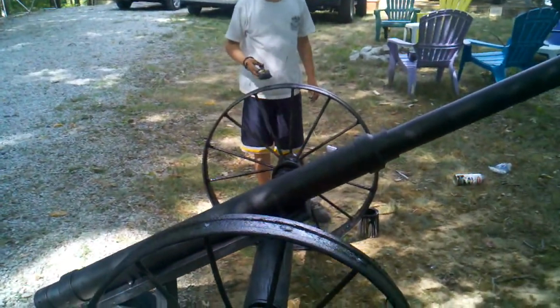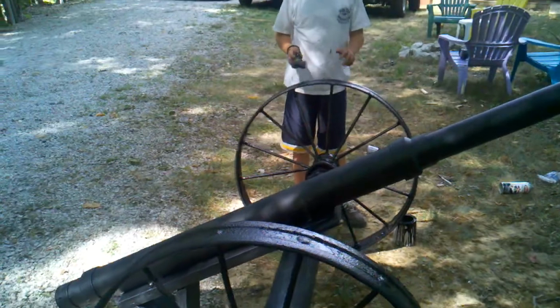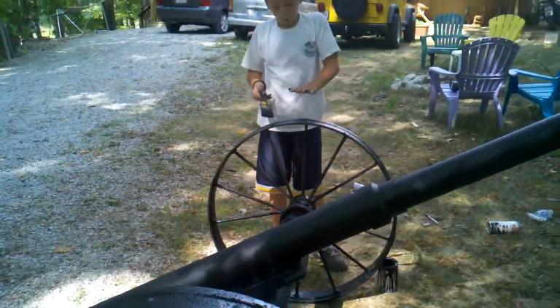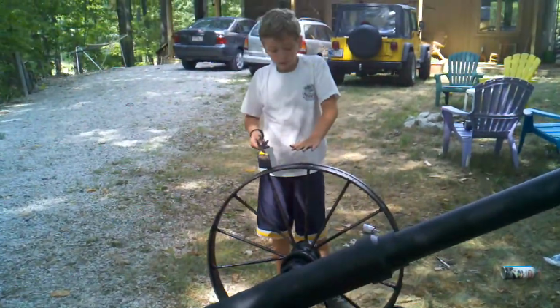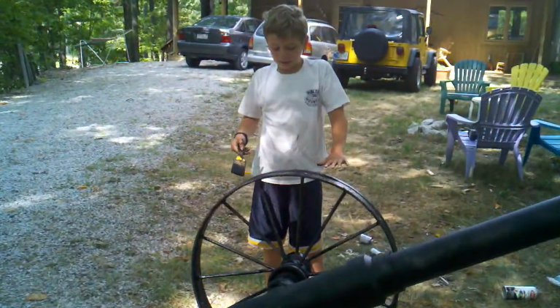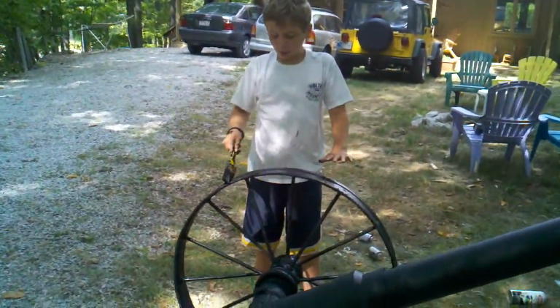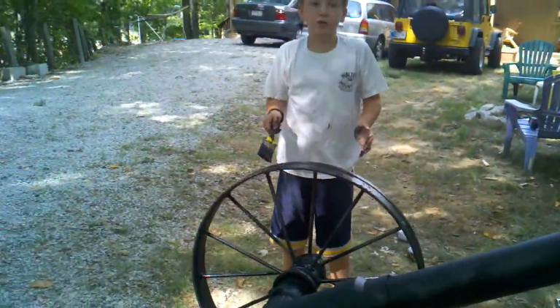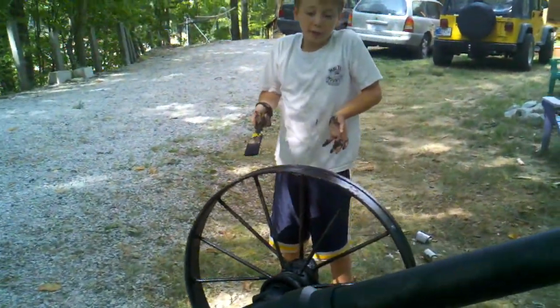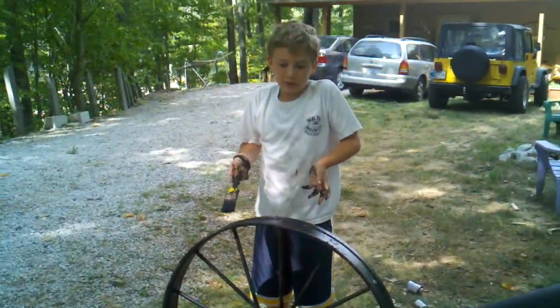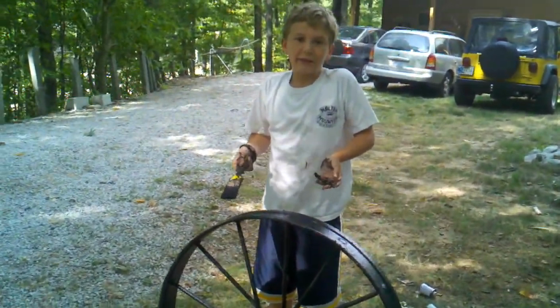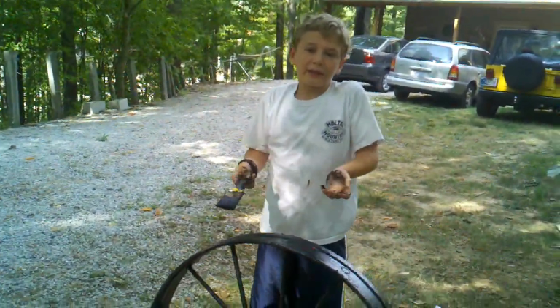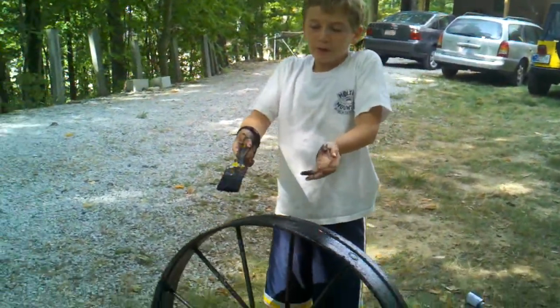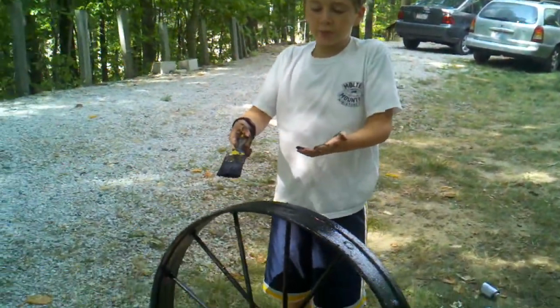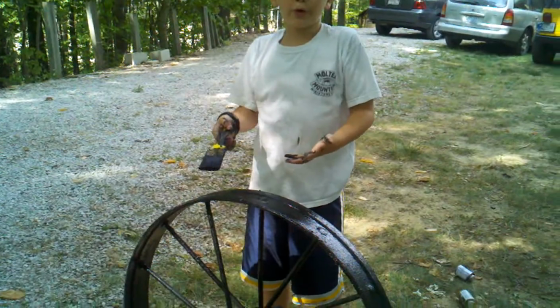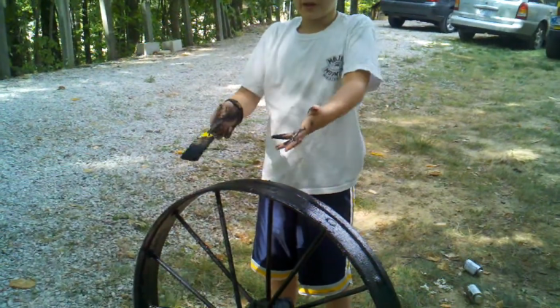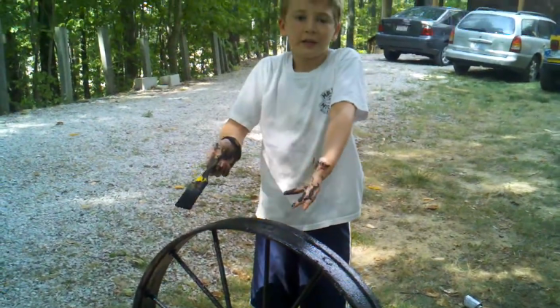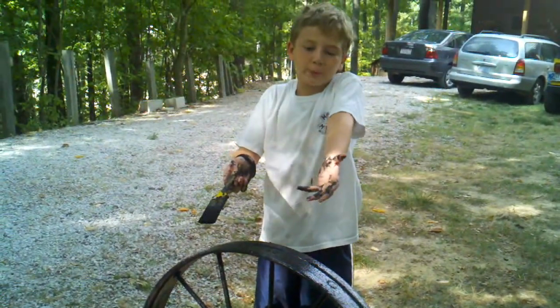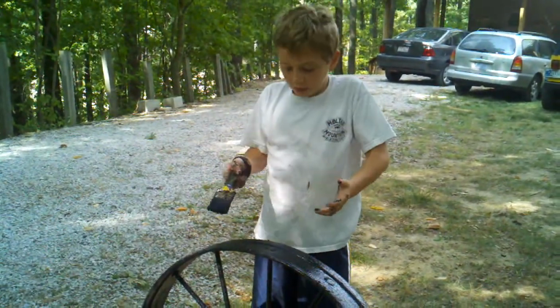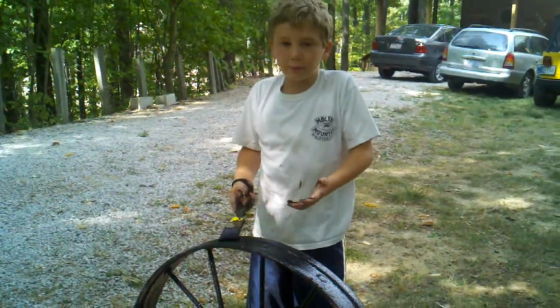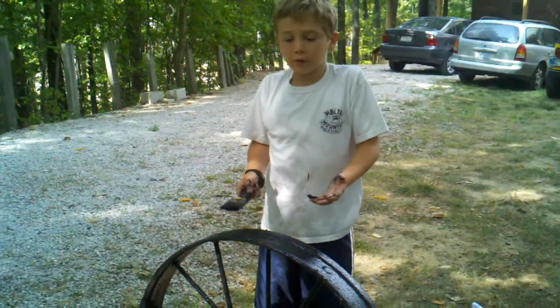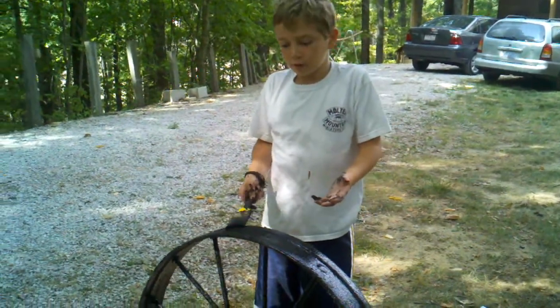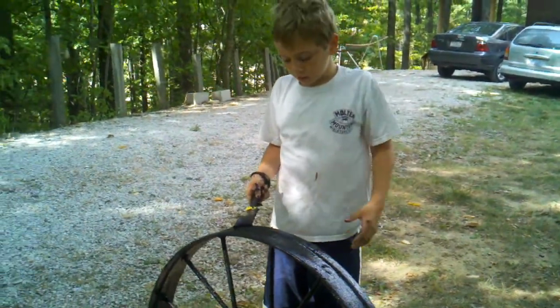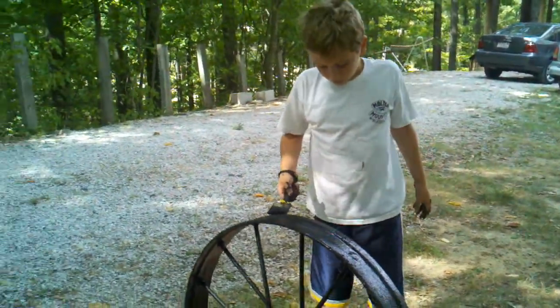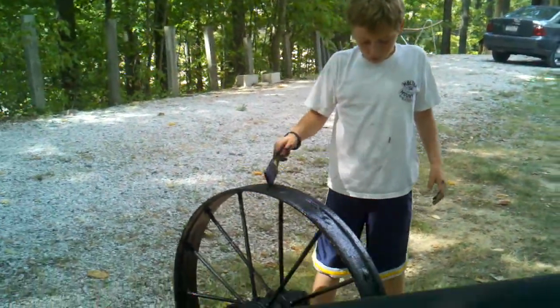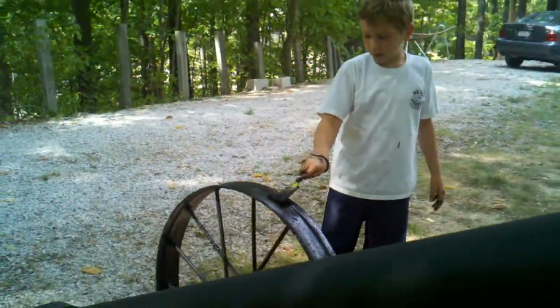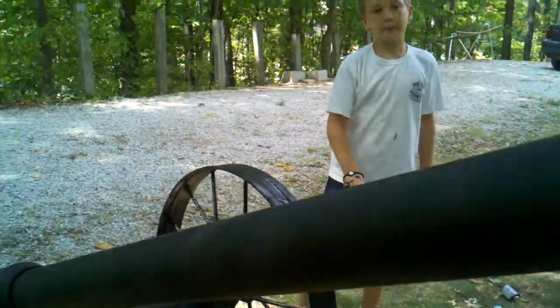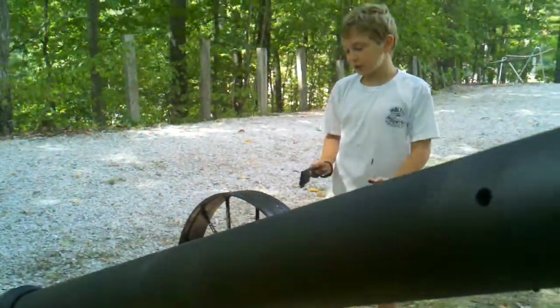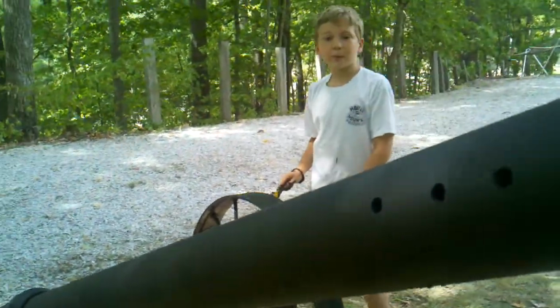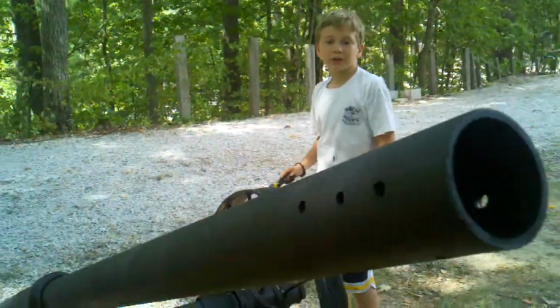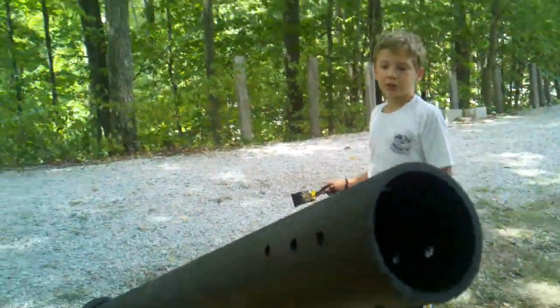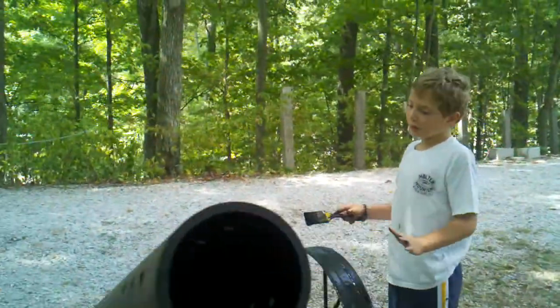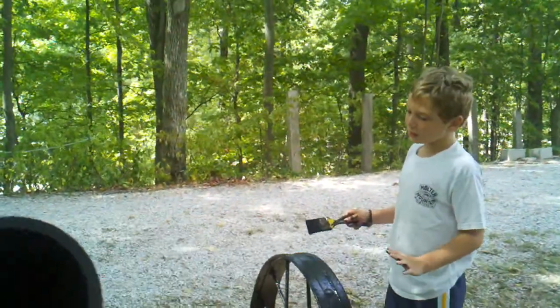You want to make it really nice so it actually looks like a real cannon. Like we showed you before, it's not actually real metal except the wheels. And you want to touch it up real nice so it looks like a nice cannon.